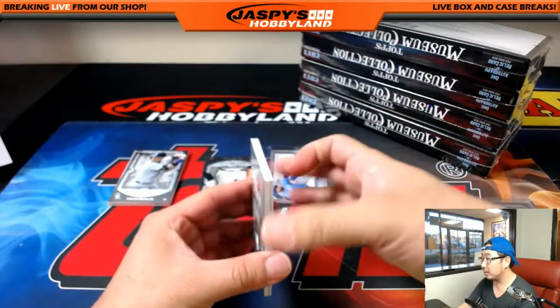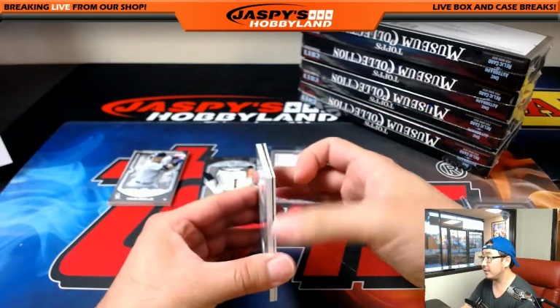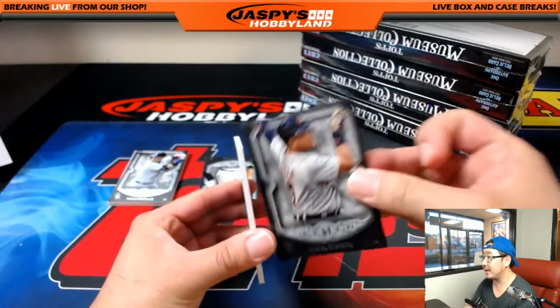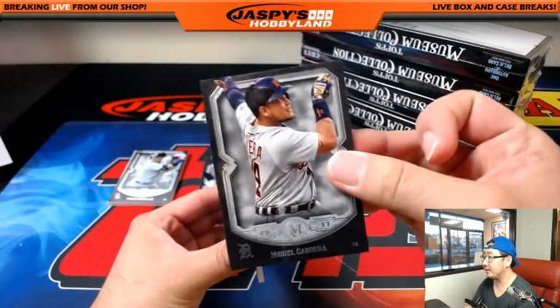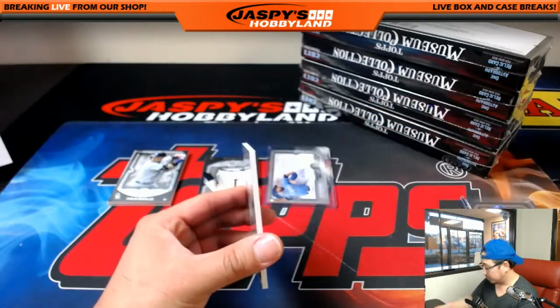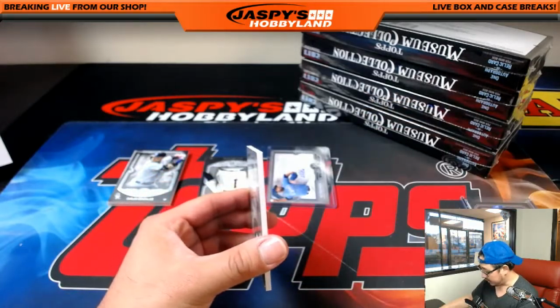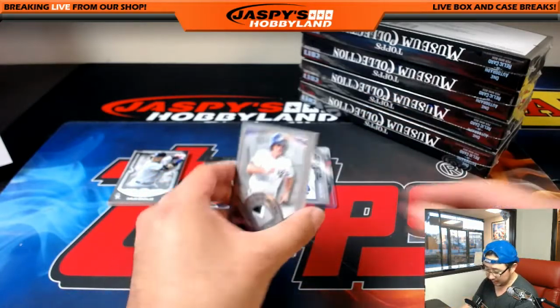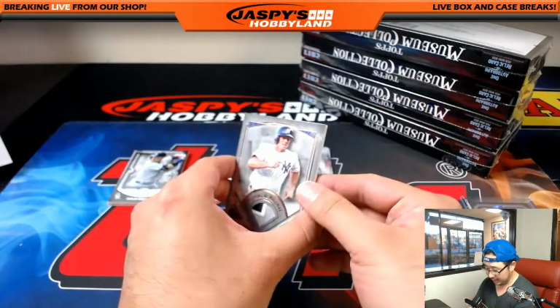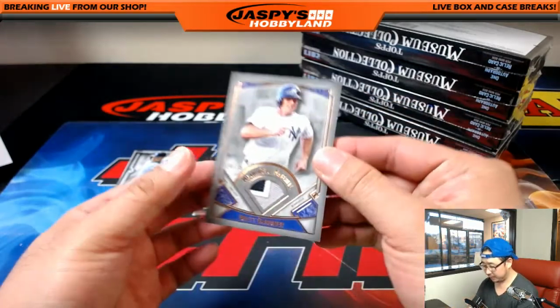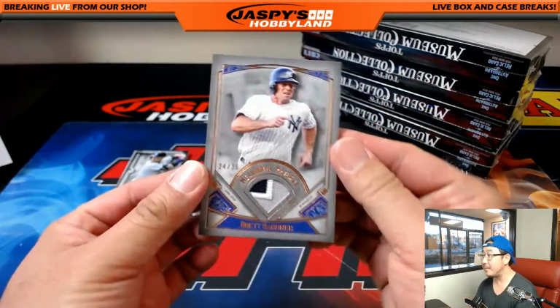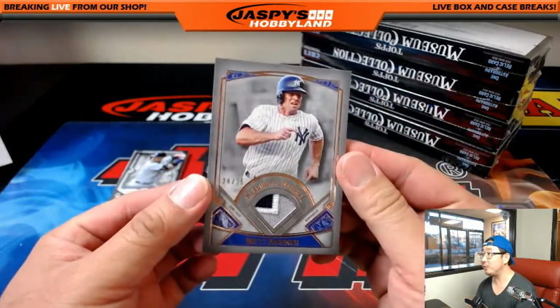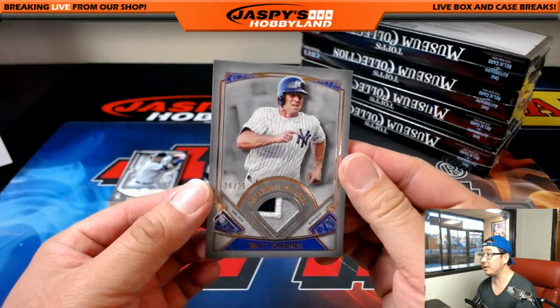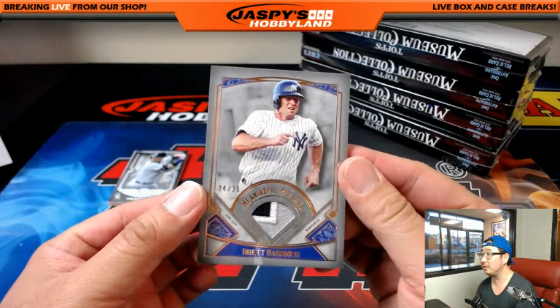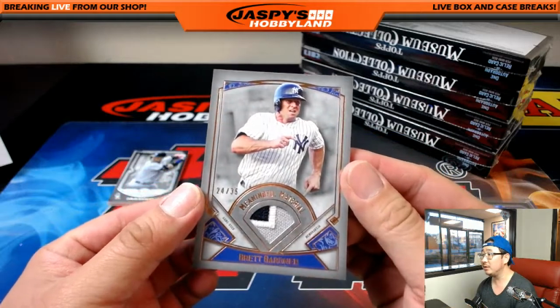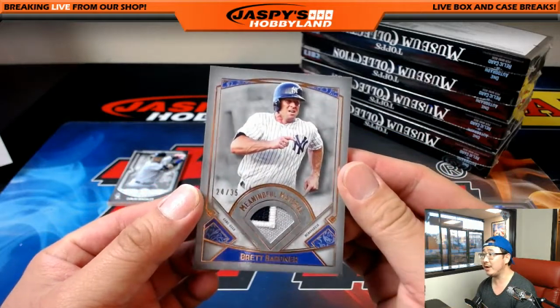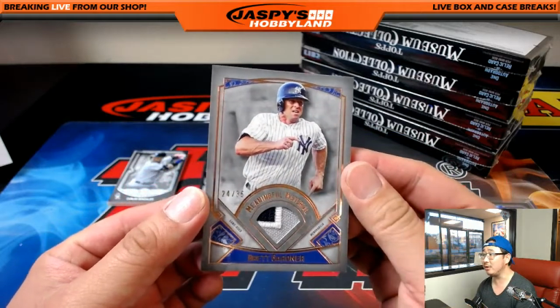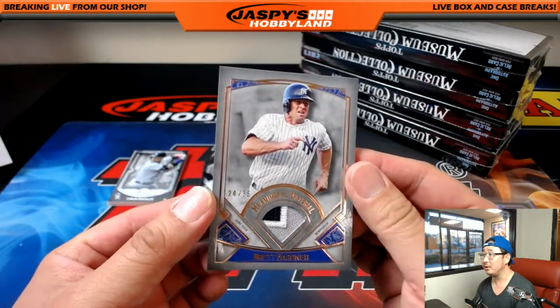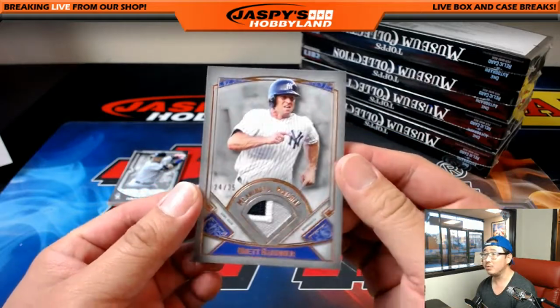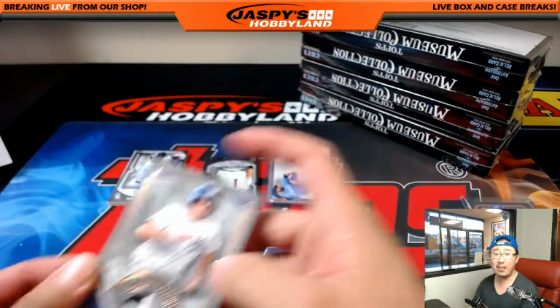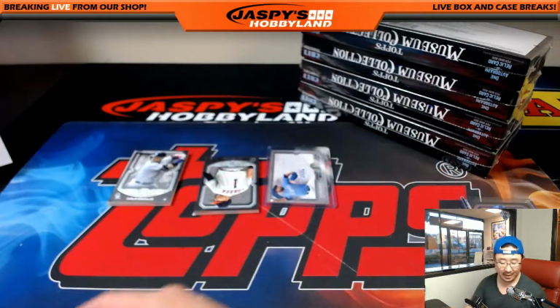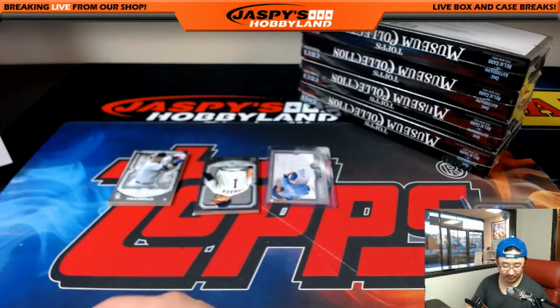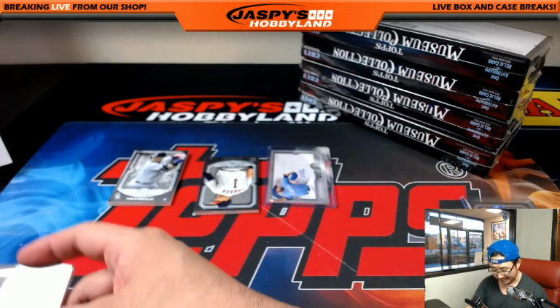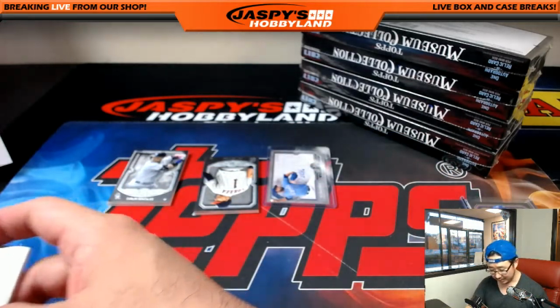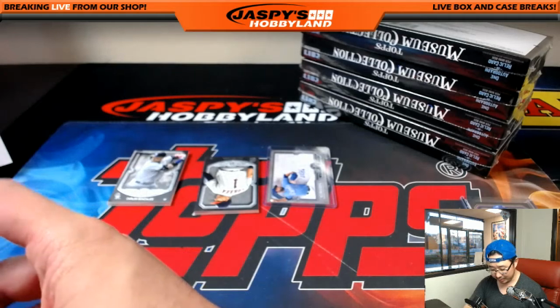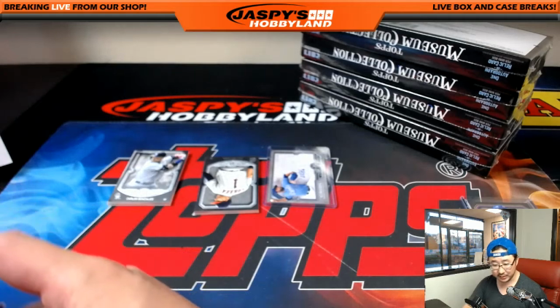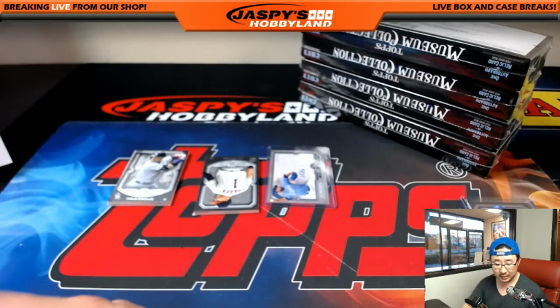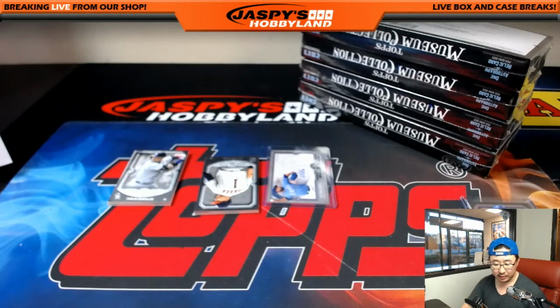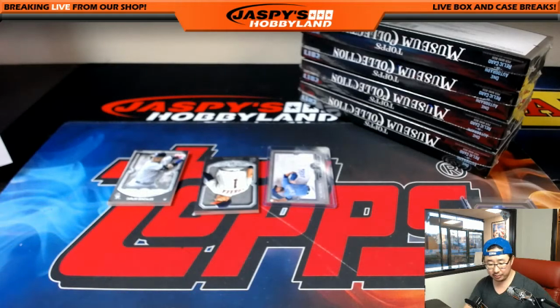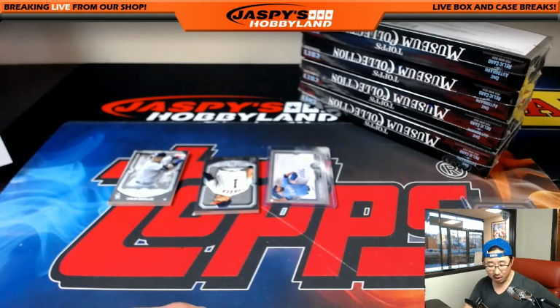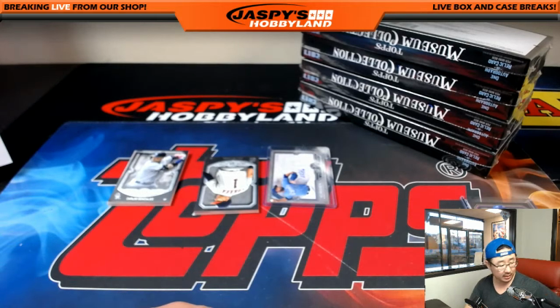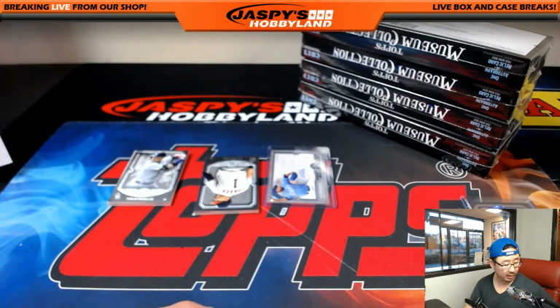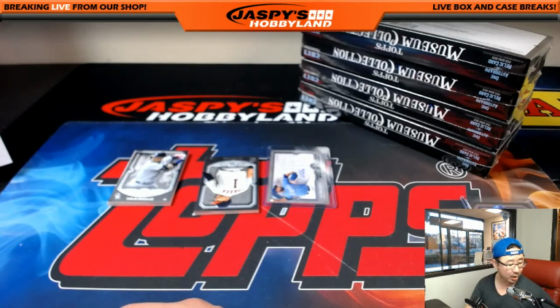On this side was Miggy. And meaningful material — there's Brett Gardner, 24 out of 35. Look at him hustling around the bases. Goes to the Bronx. That'll be Dano.